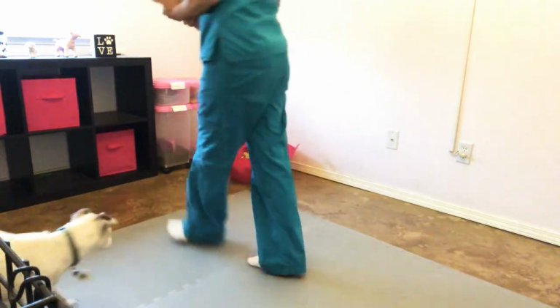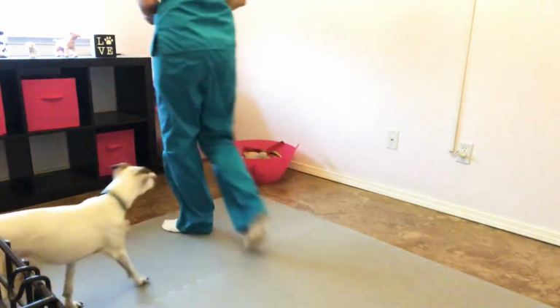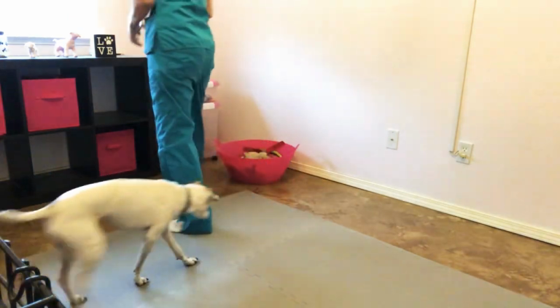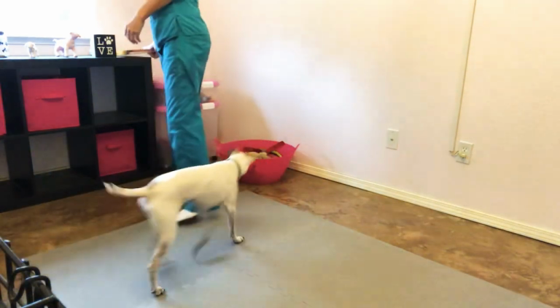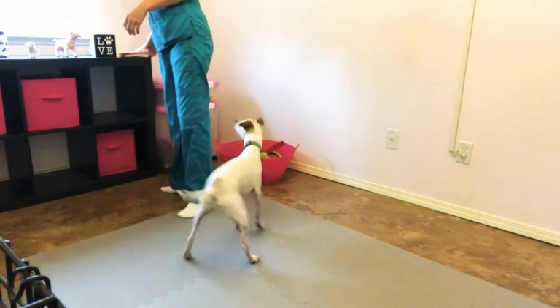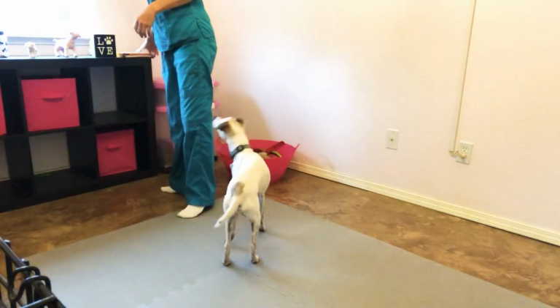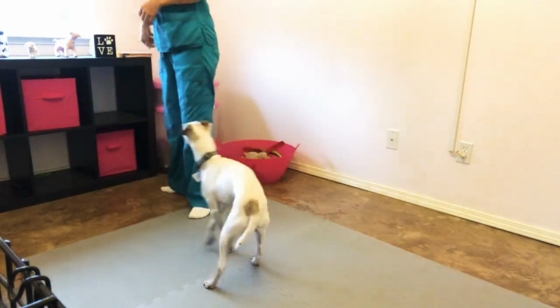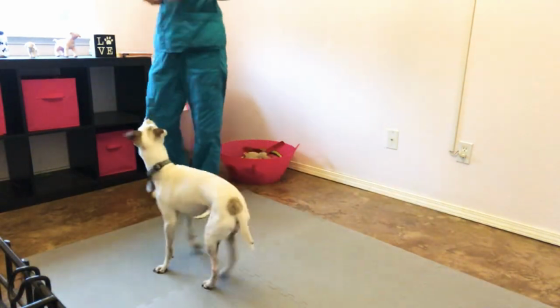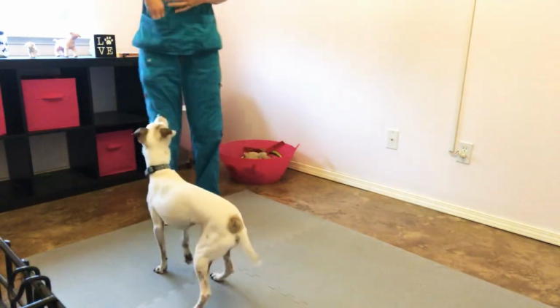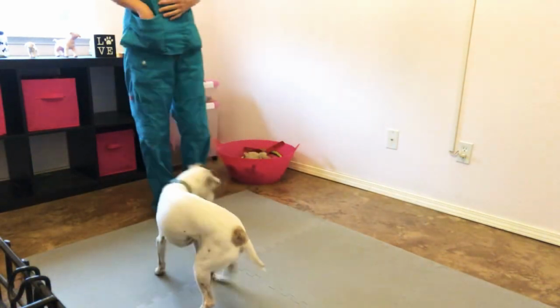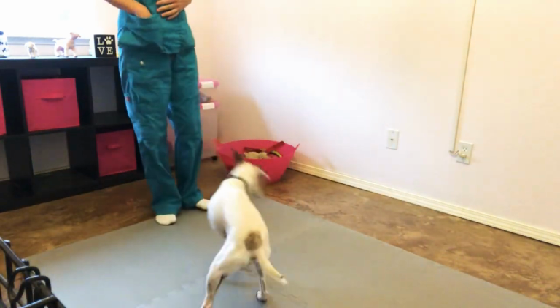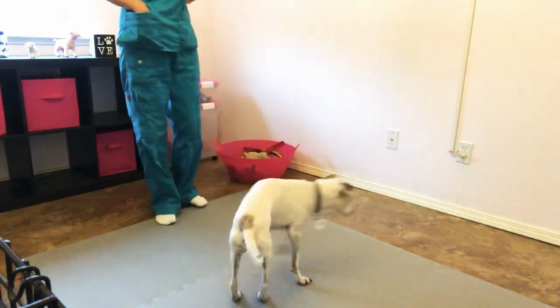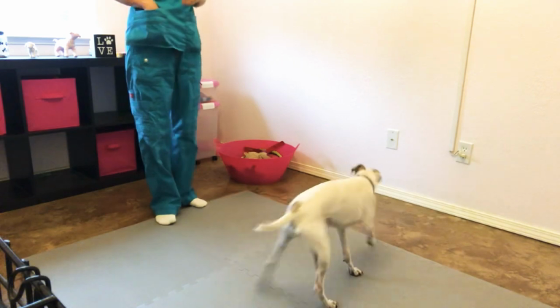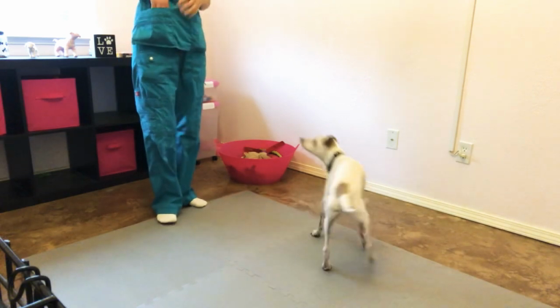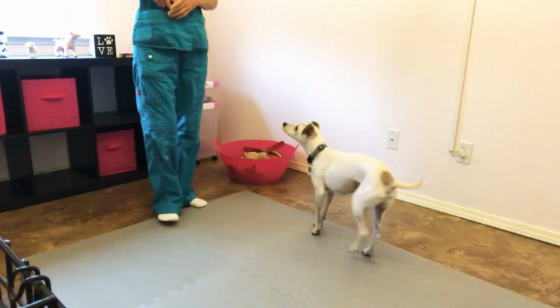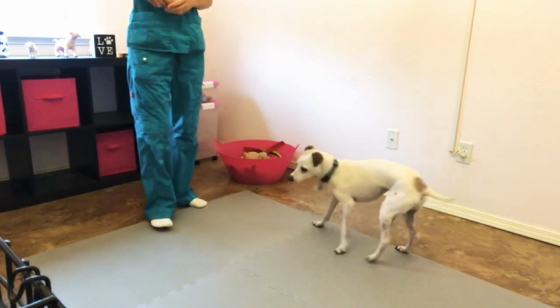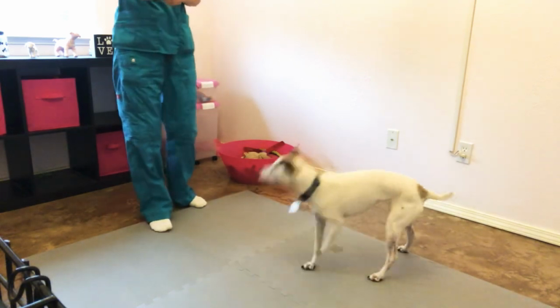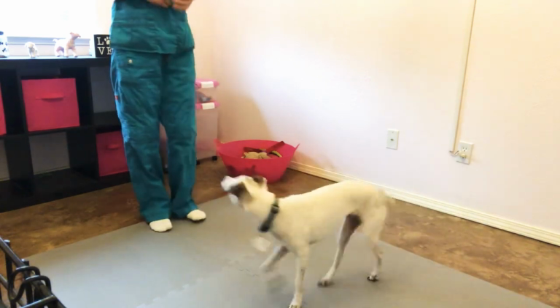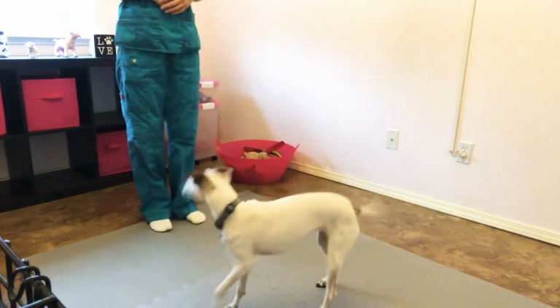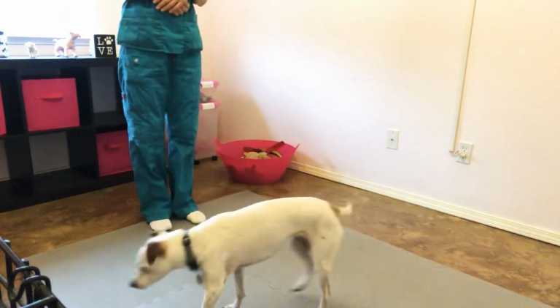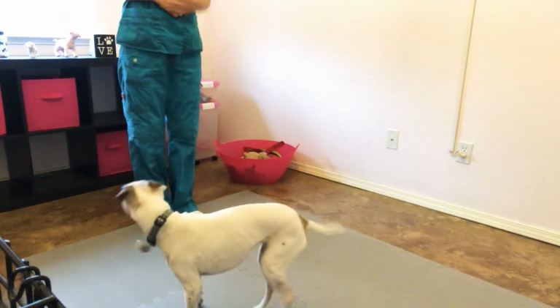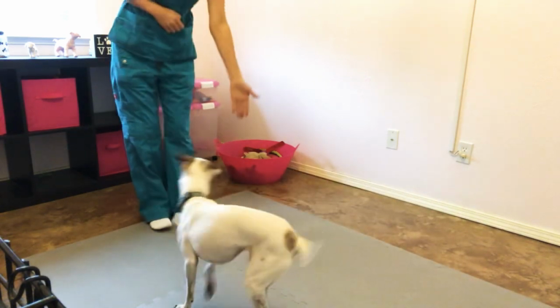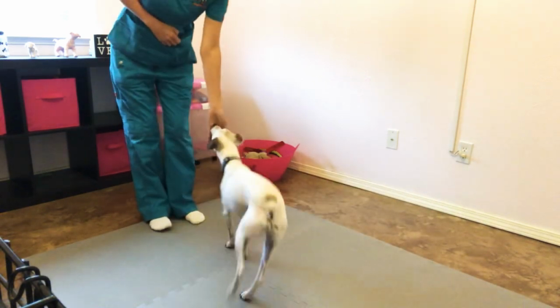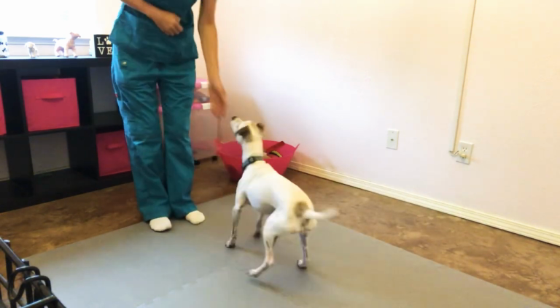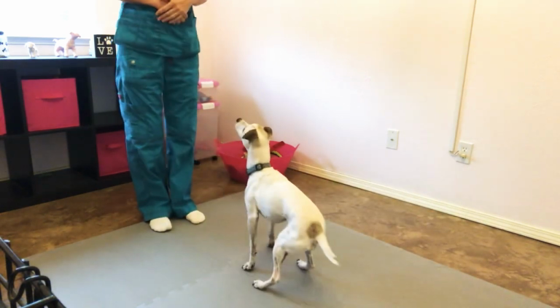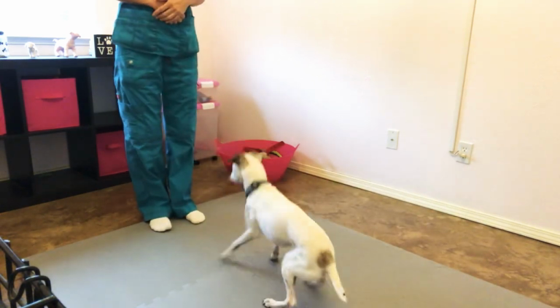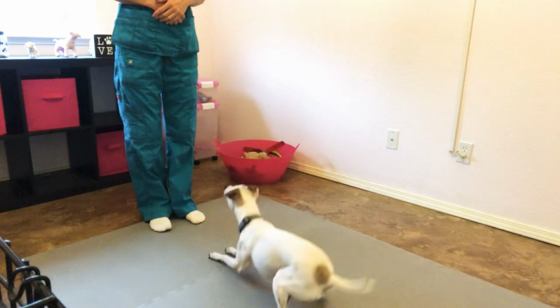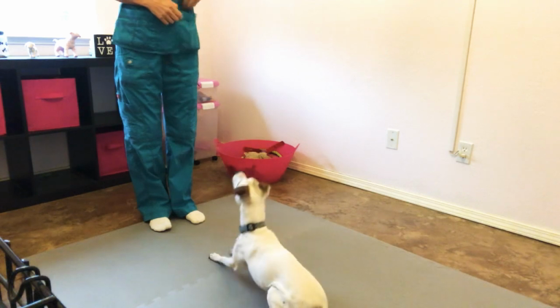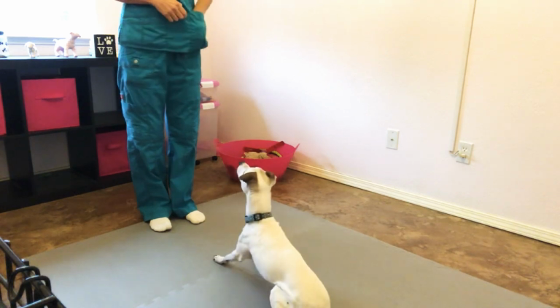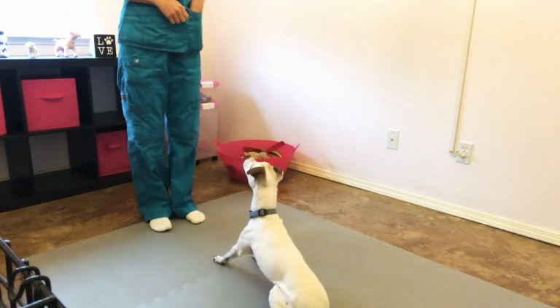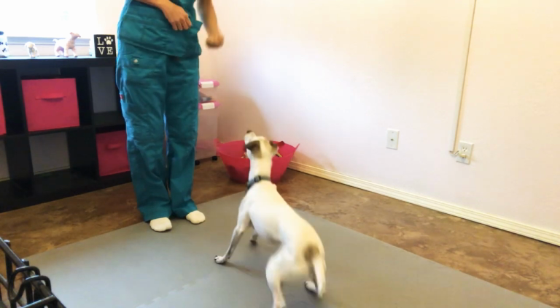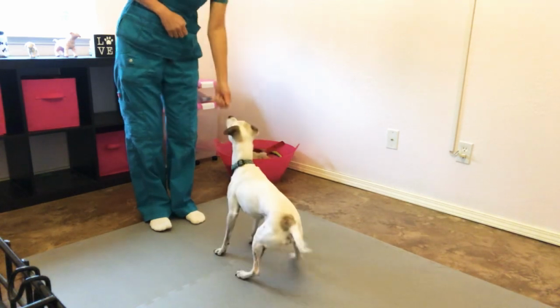Maverick is 15 years old and he already knows this behavior, so he's going to demonstrate the final behavior. Maverick, touch — good boy — bow — good job, Mav.